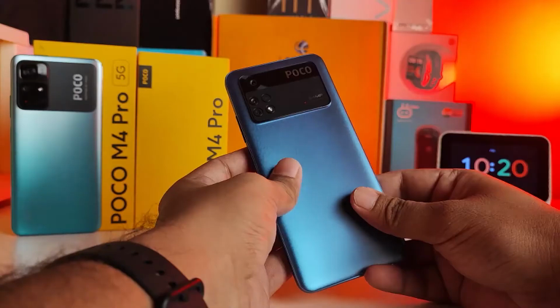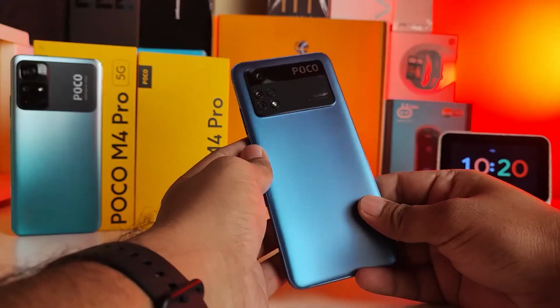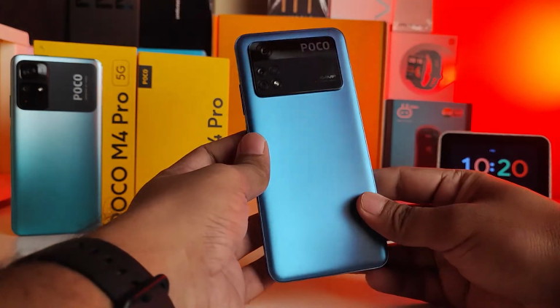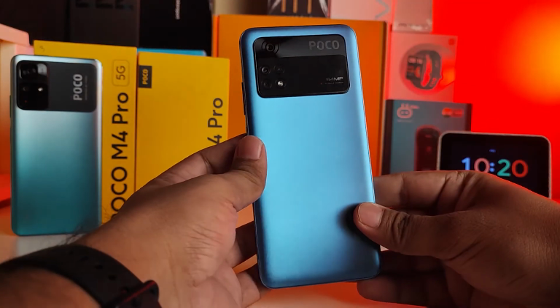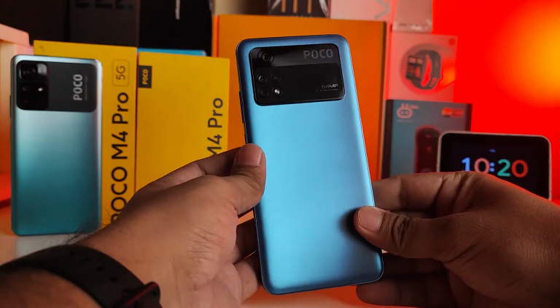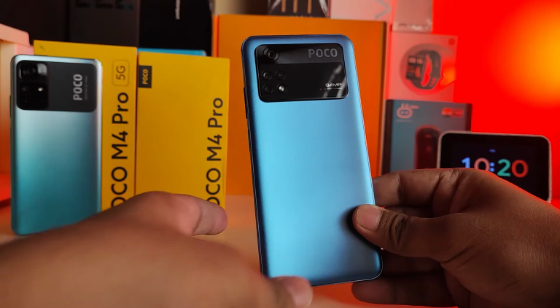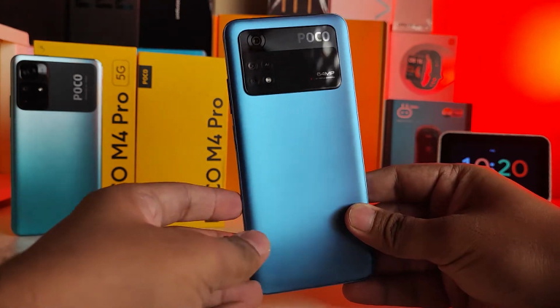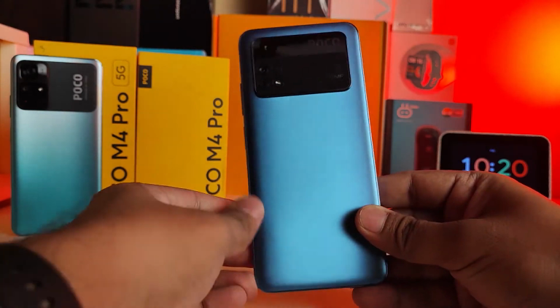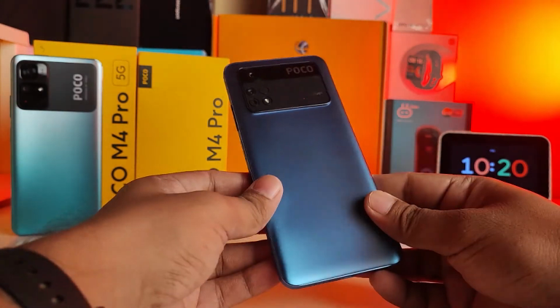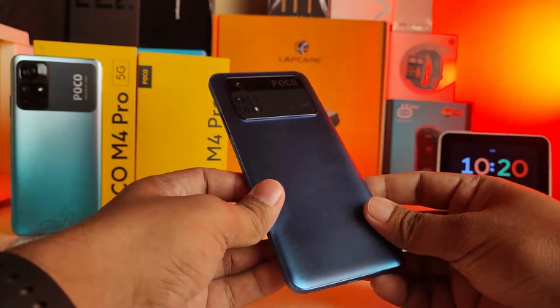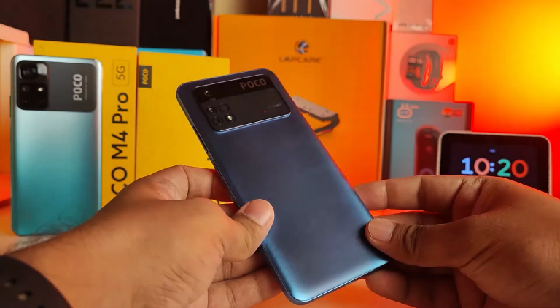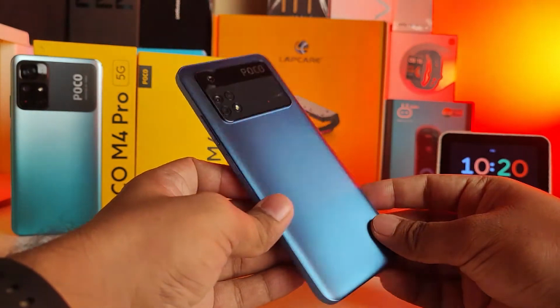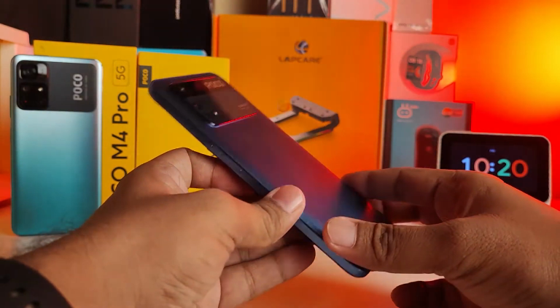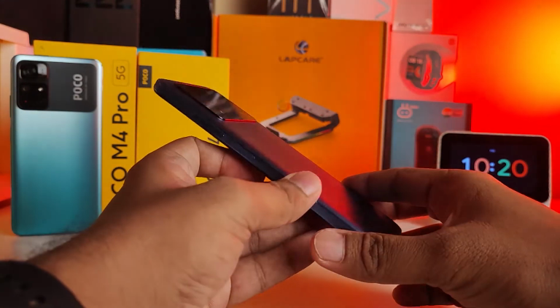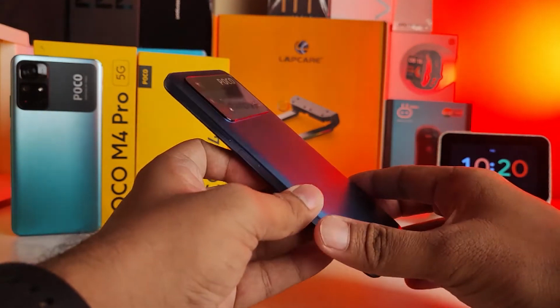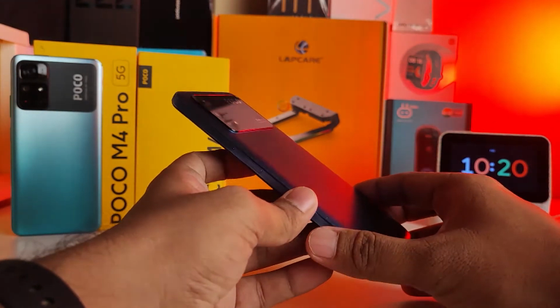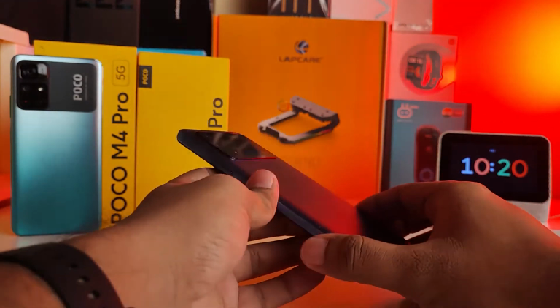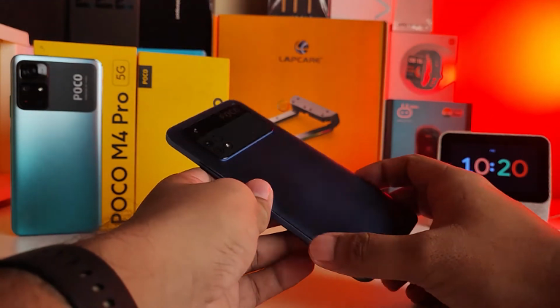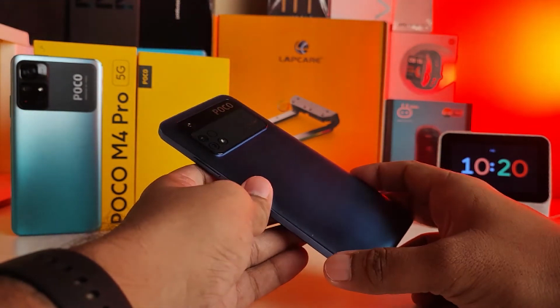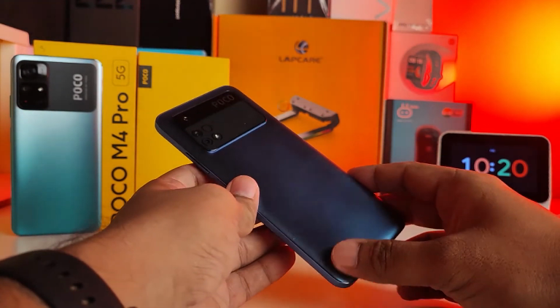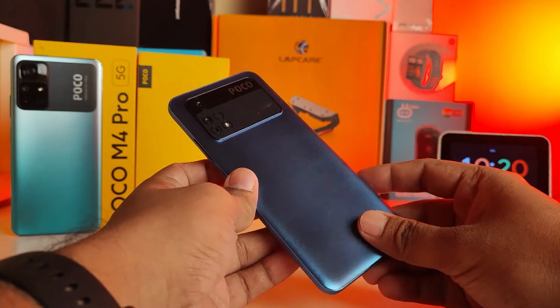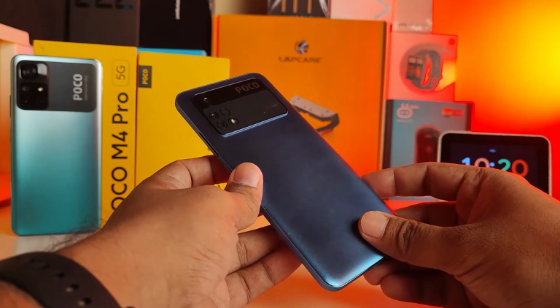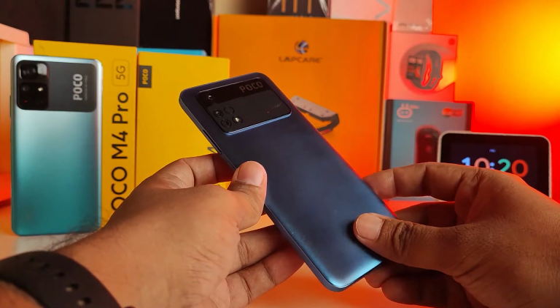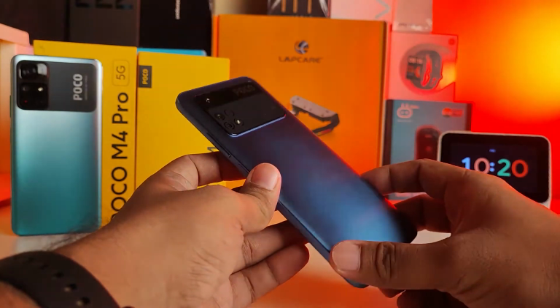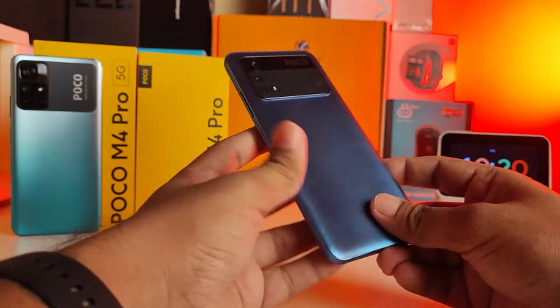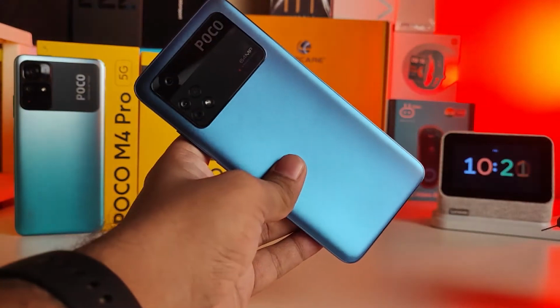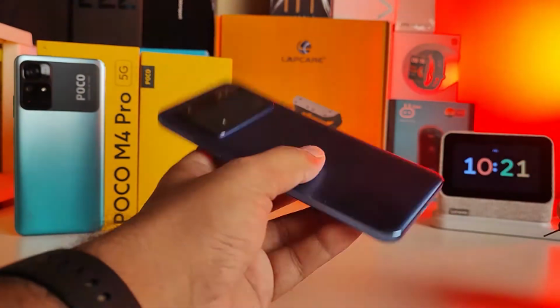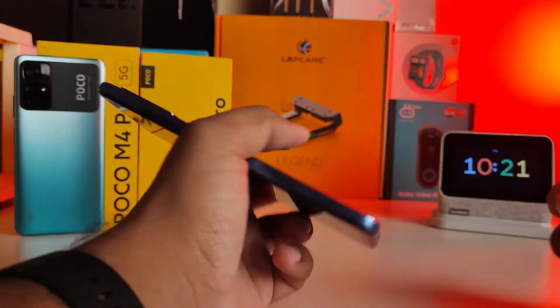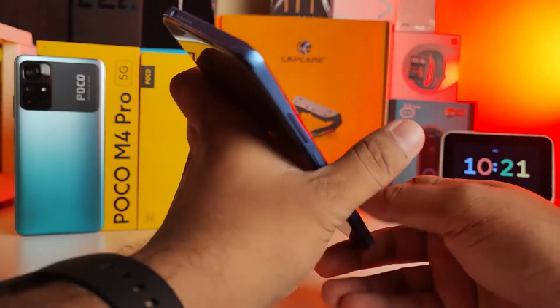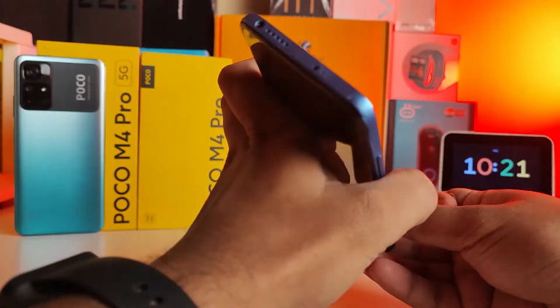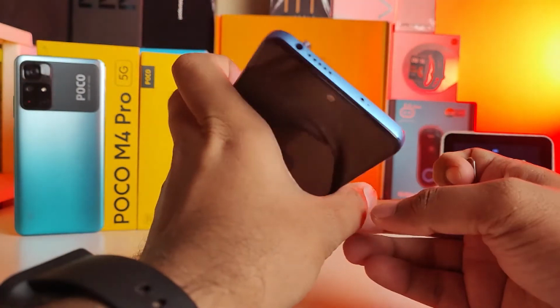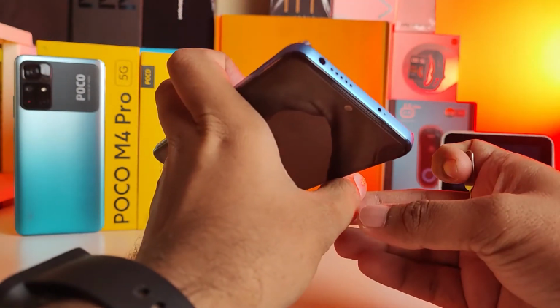Hey guys, welcome back to Phone Tricks. In this video we will learn how to insert a SIM card in the Poco M4 Pro 4G and 5G smartphones. Without further ado, let's get started.